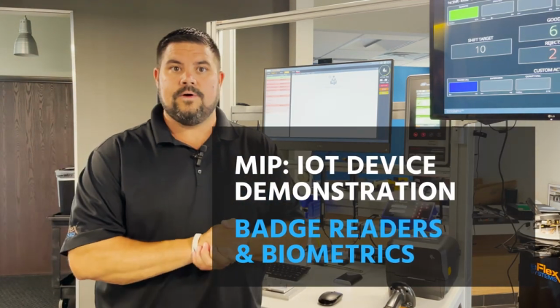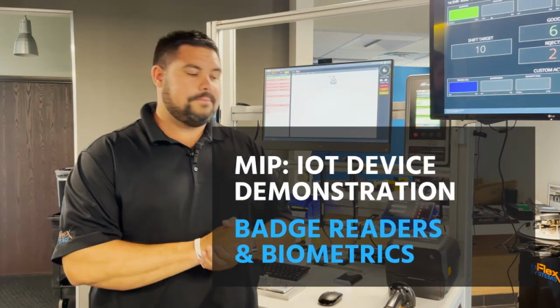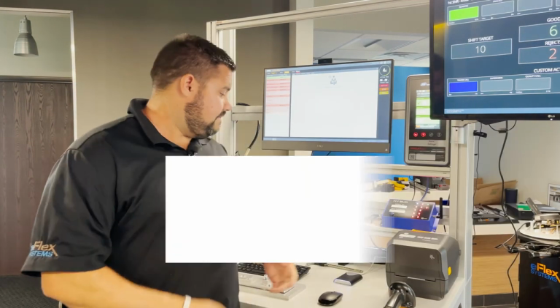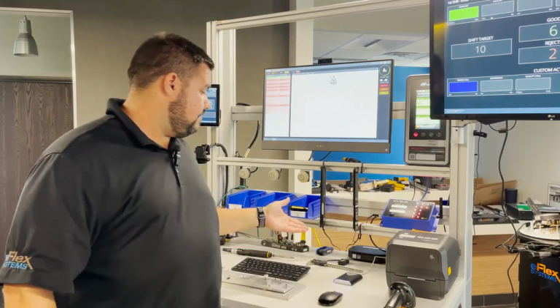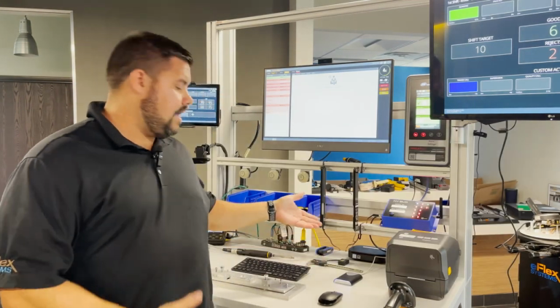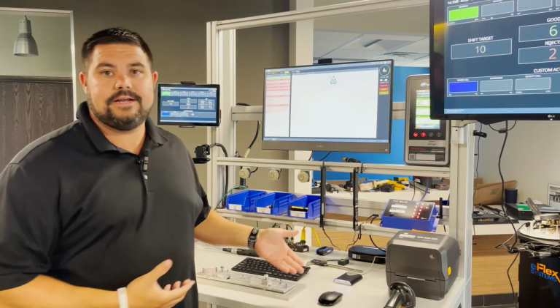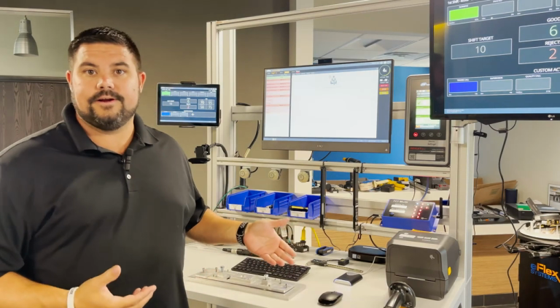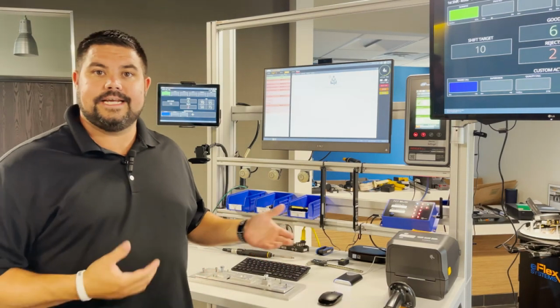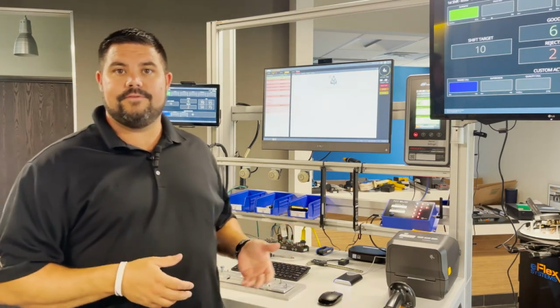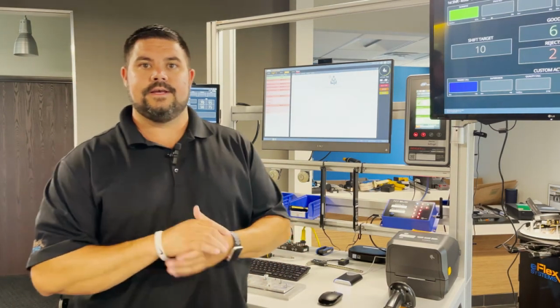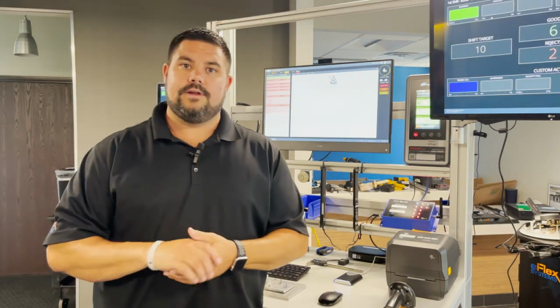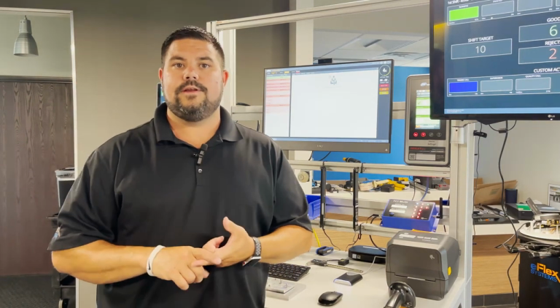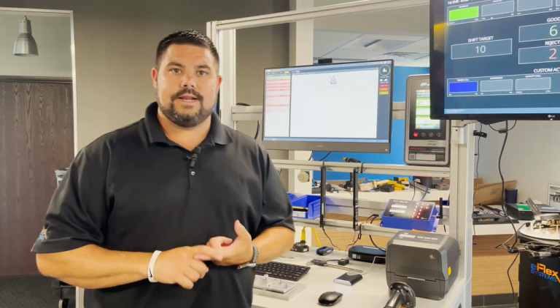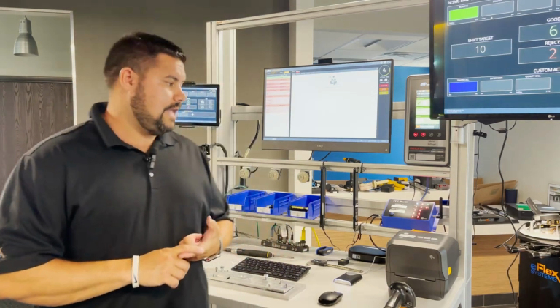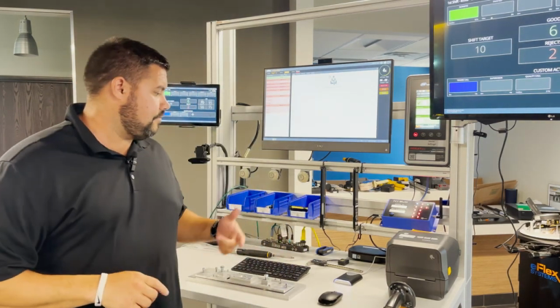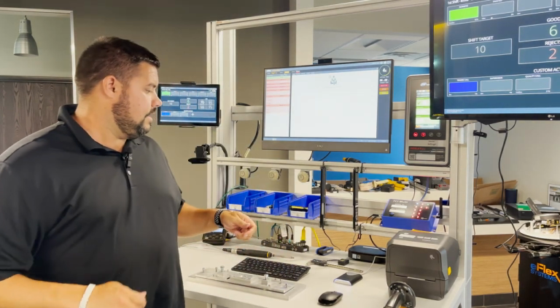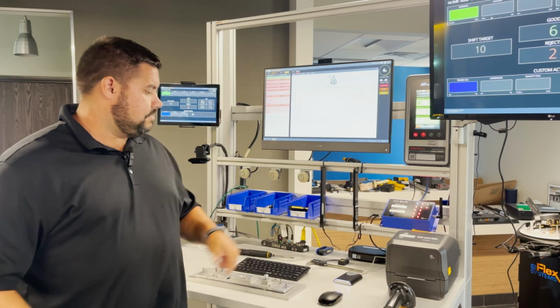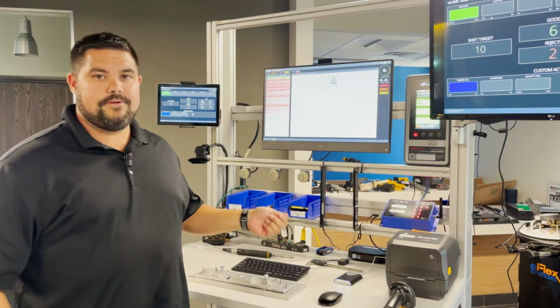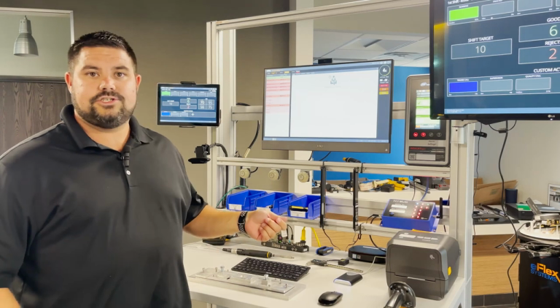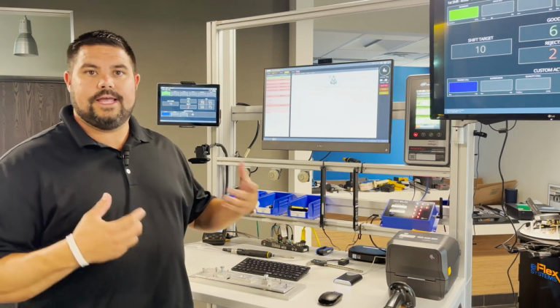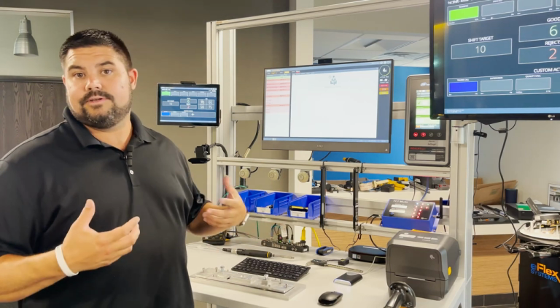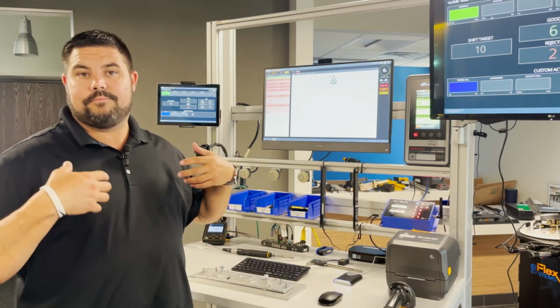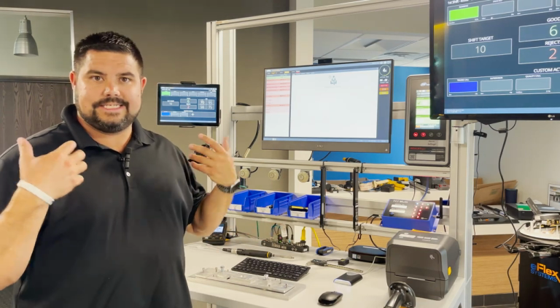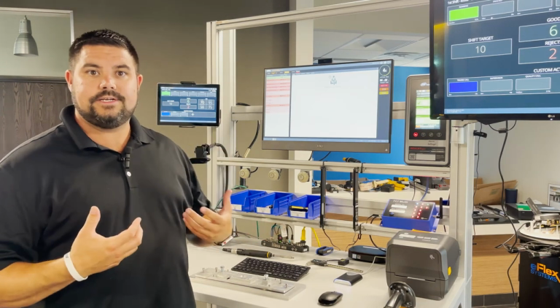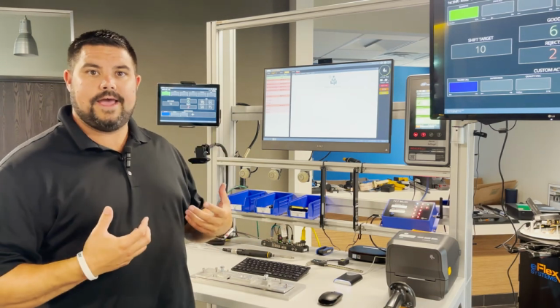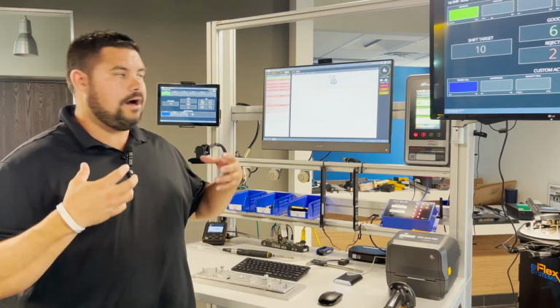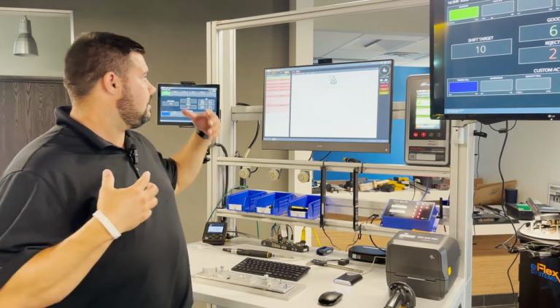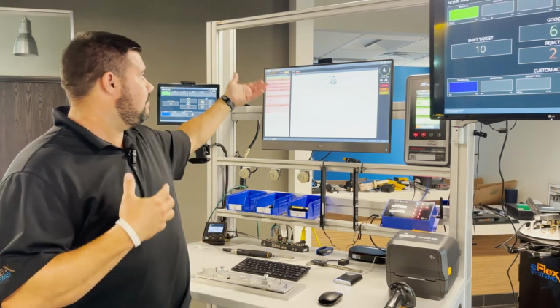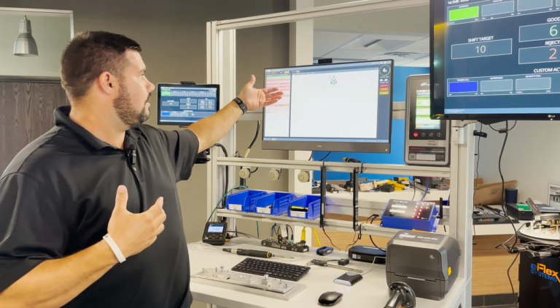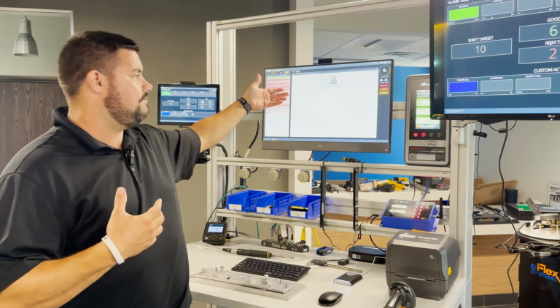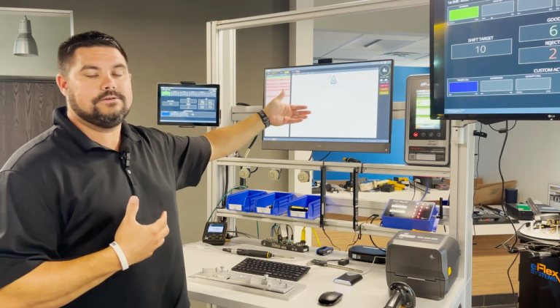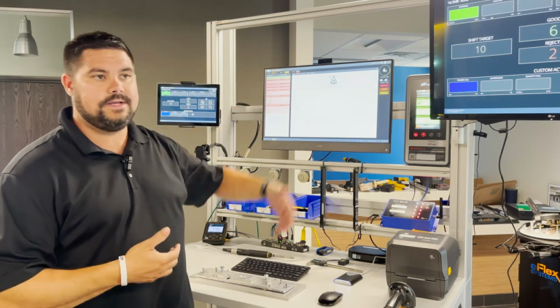Some of the benefits of having a badge reader here at the station level: number one, you can obviously have an operator simply scan their badge to log in to that appropriate station, and that could be automatically set up within our eFlex ecosystem.